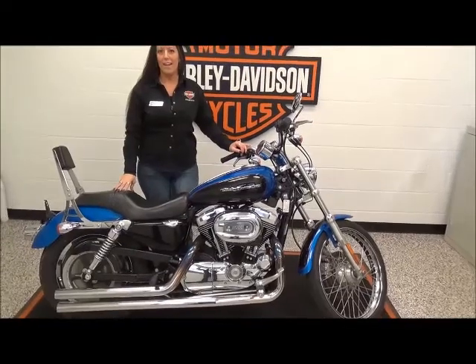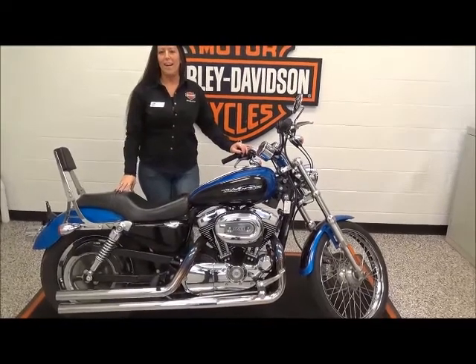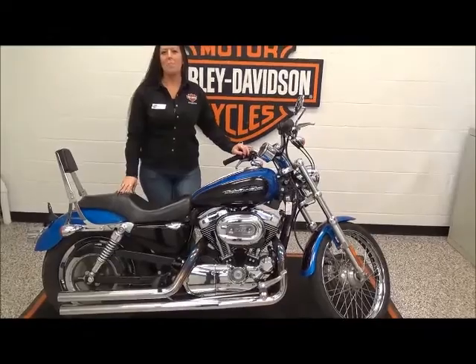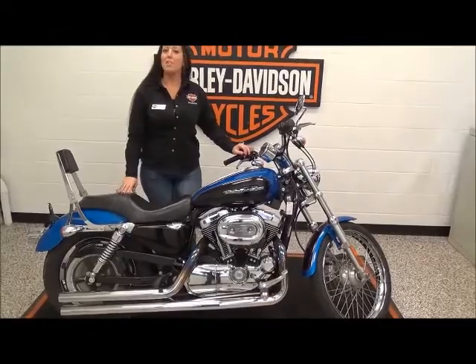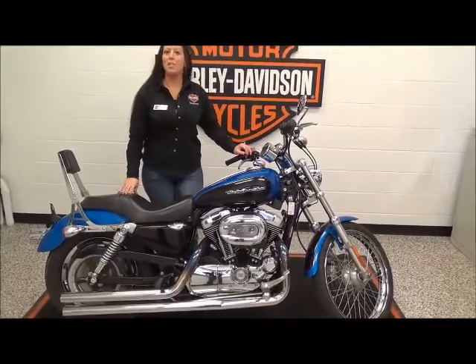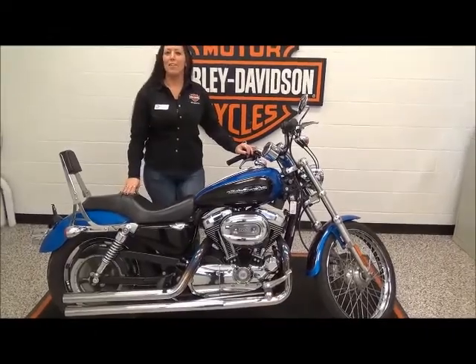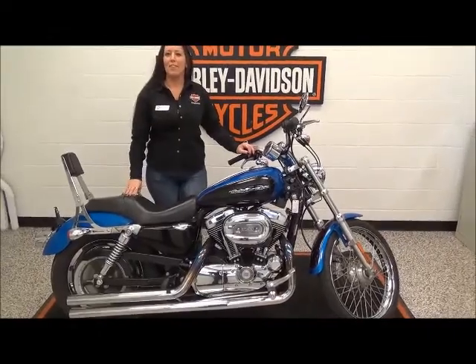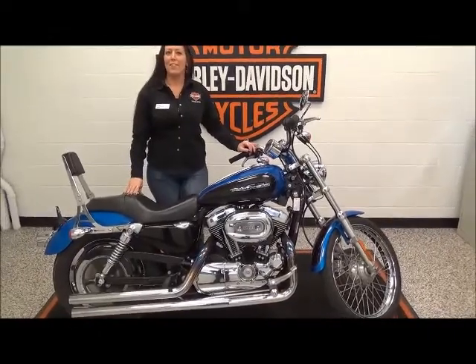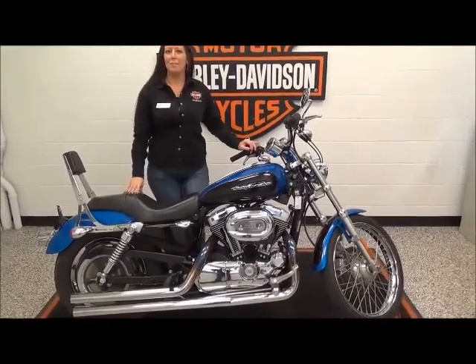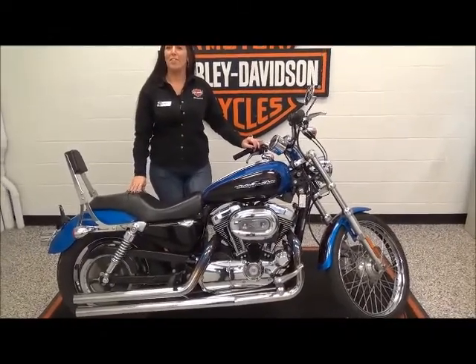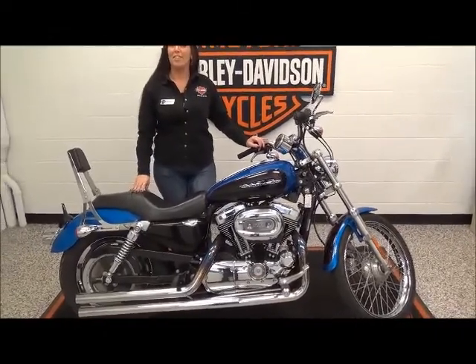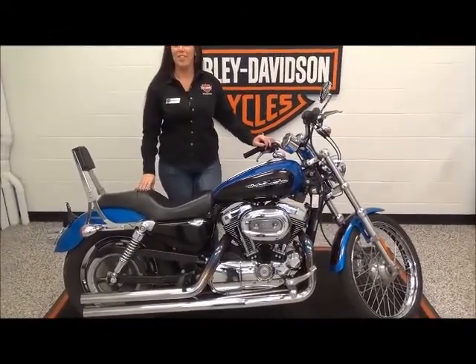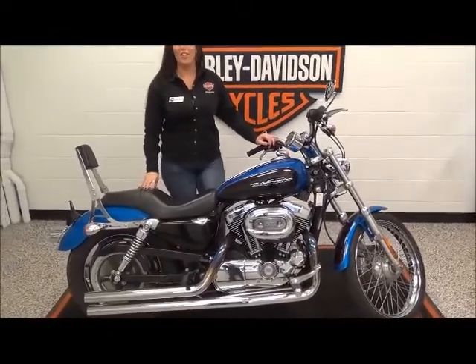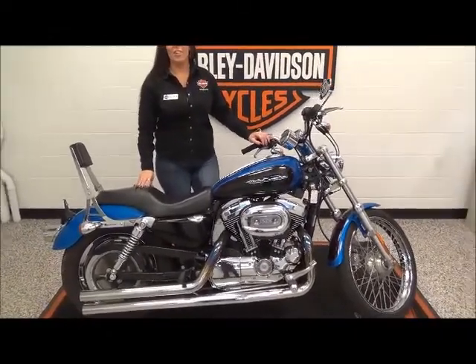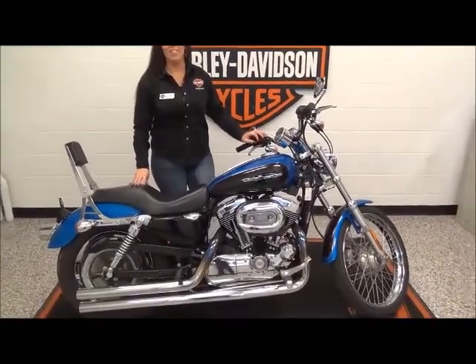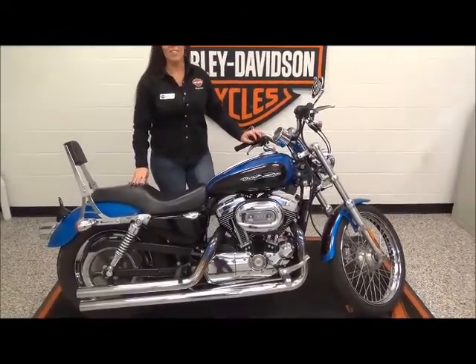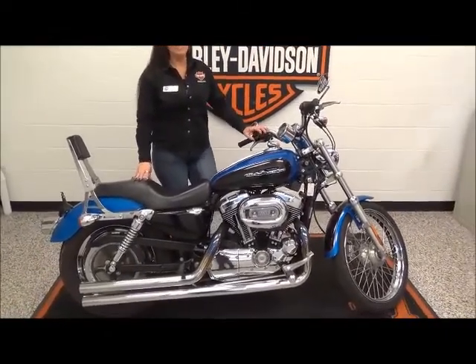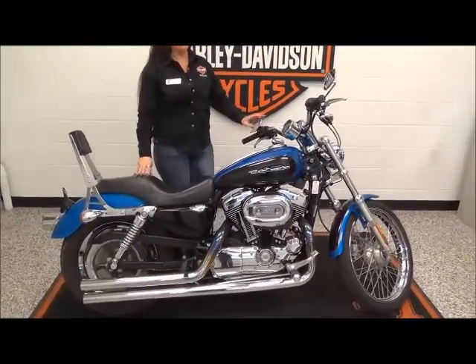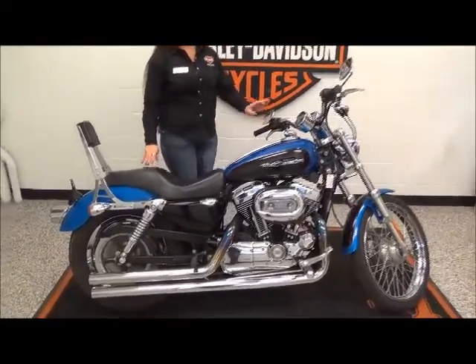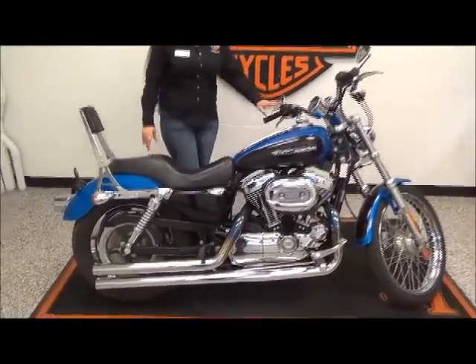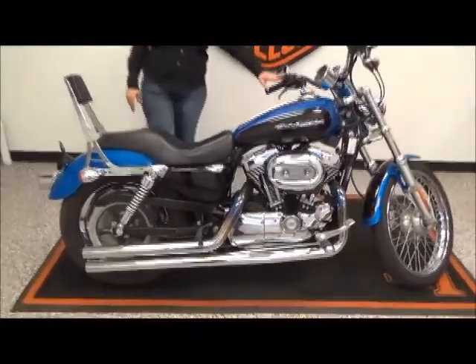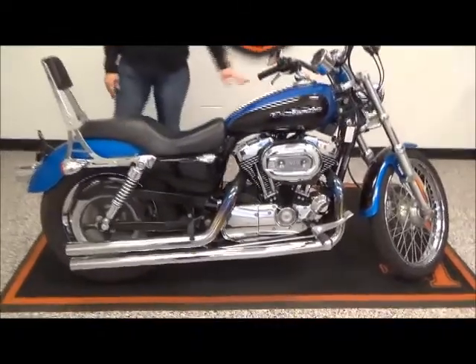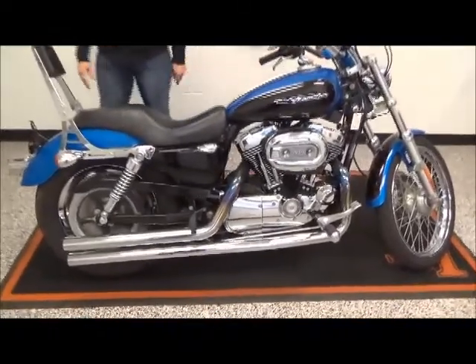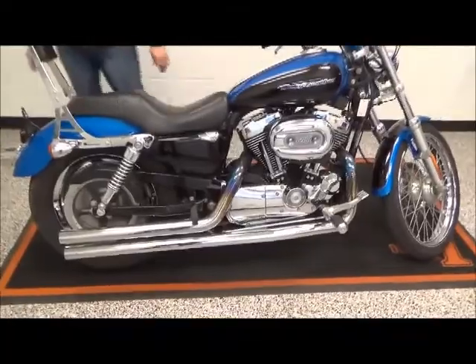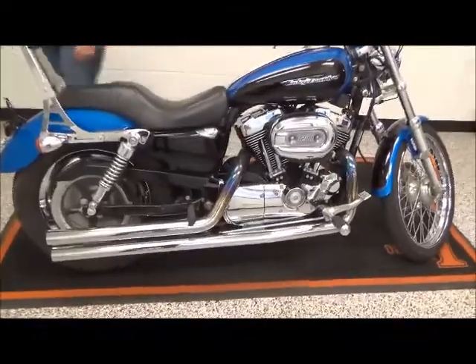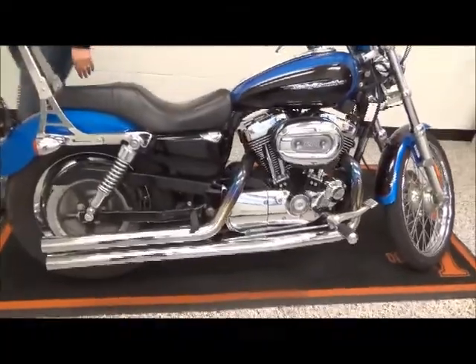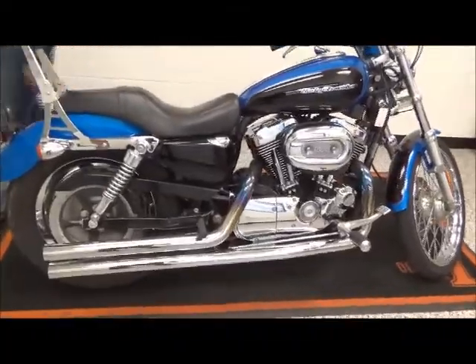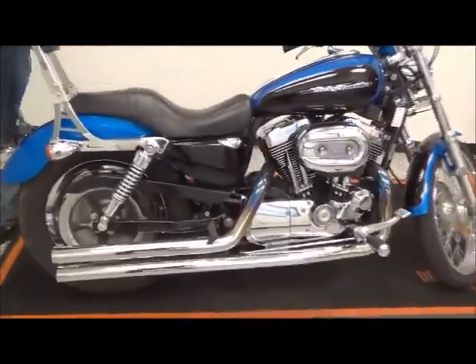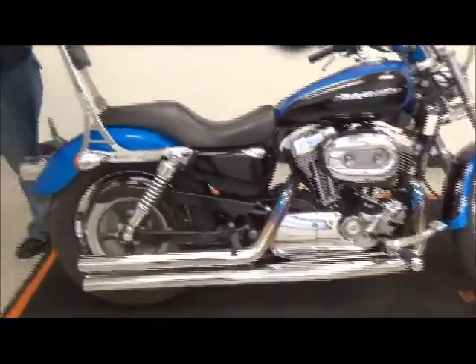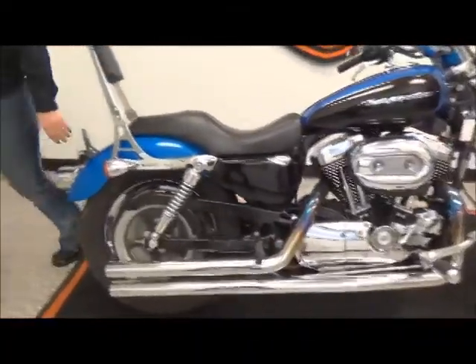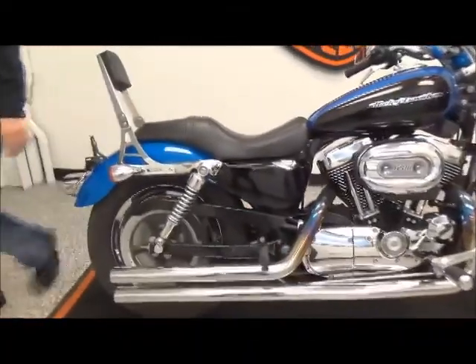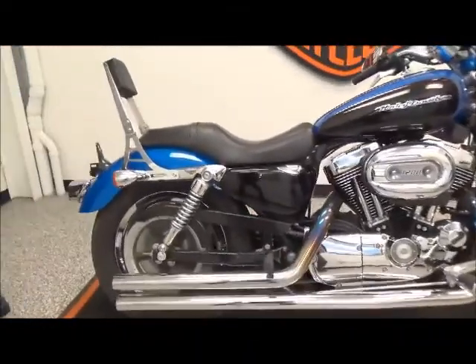Hi, I'm Michelle. I'm an internet sales specialist here at Adventure Harley-Davidson. Today we're going over the 2004 1200 Custom.